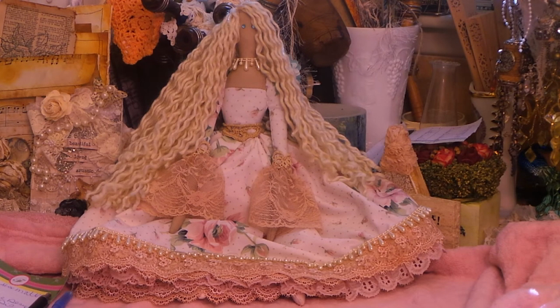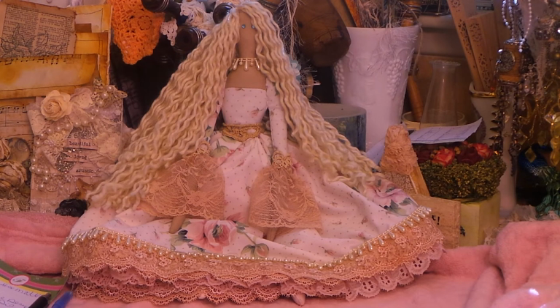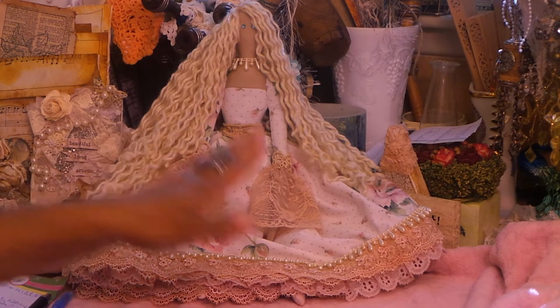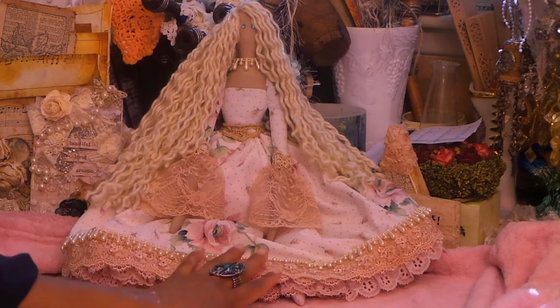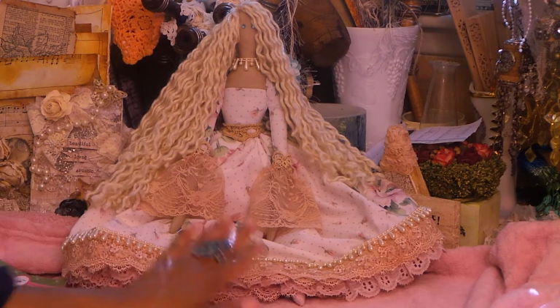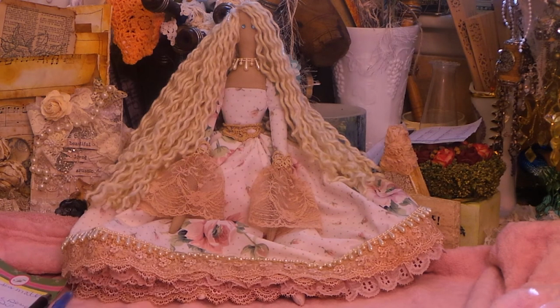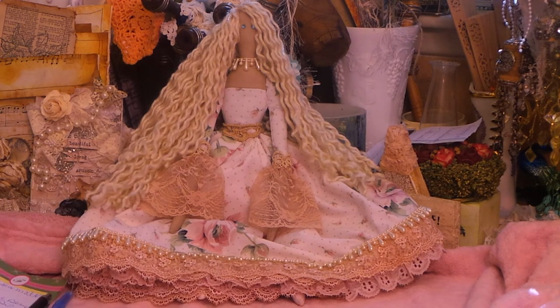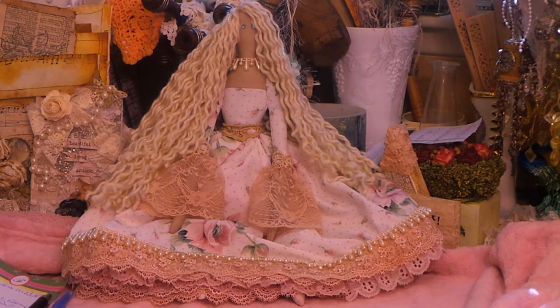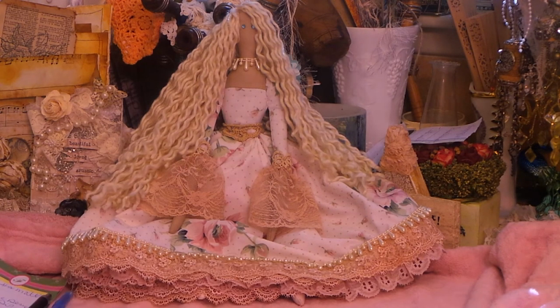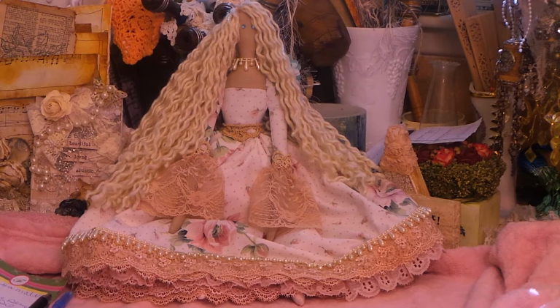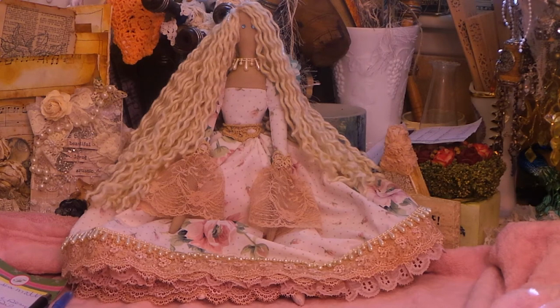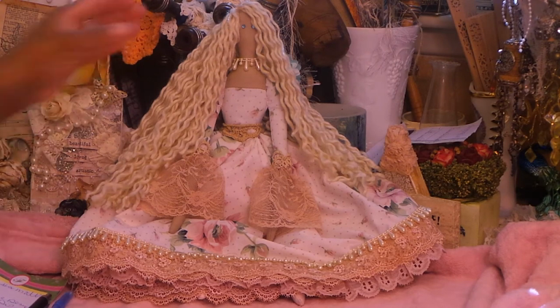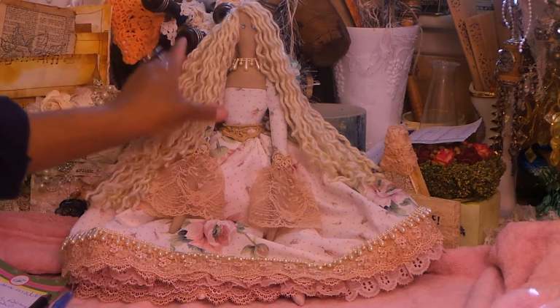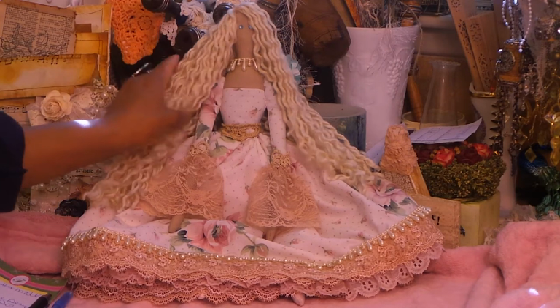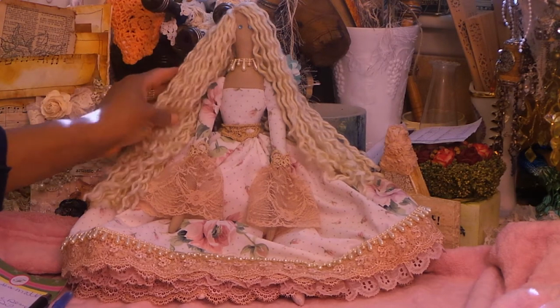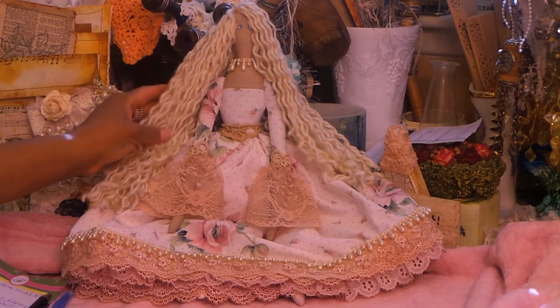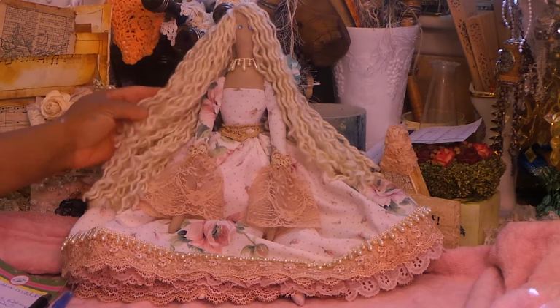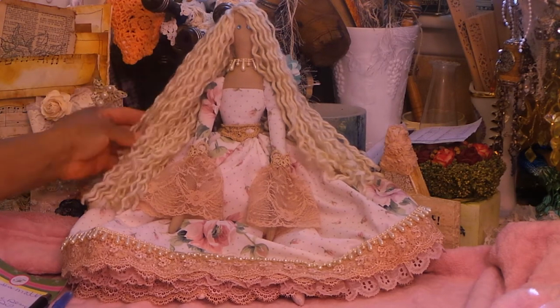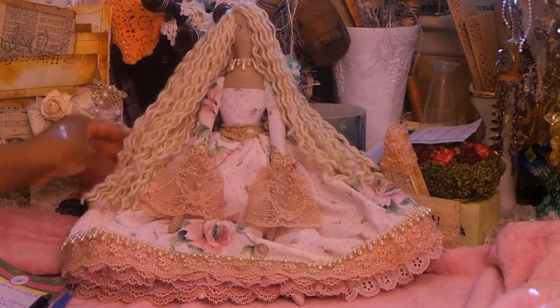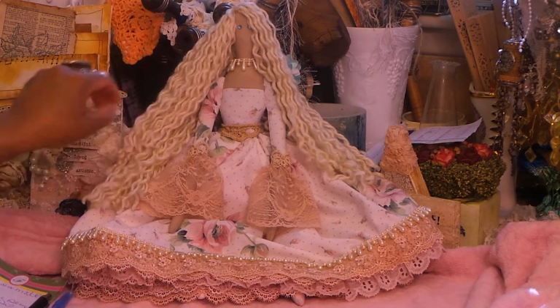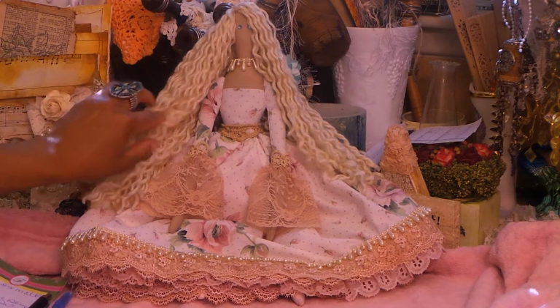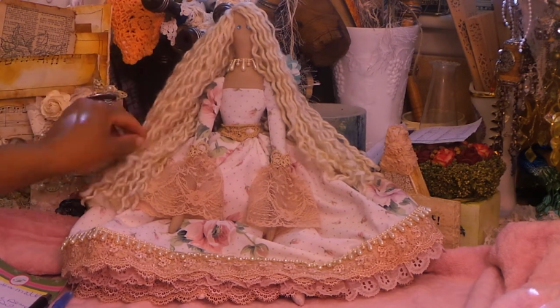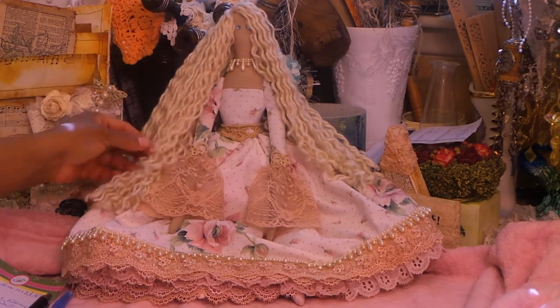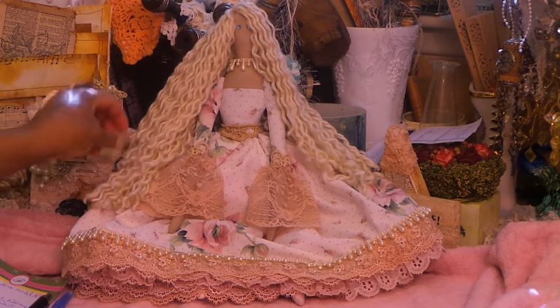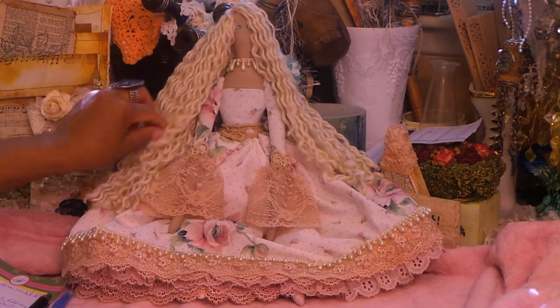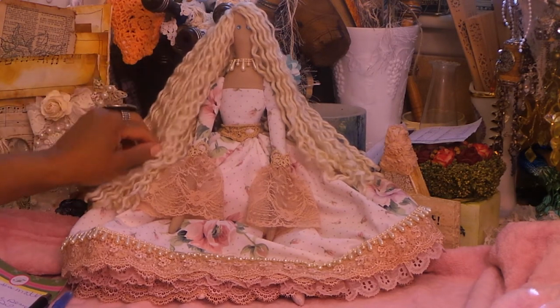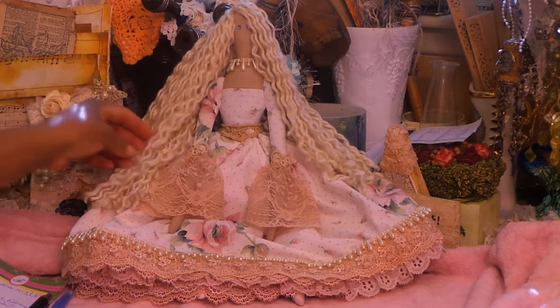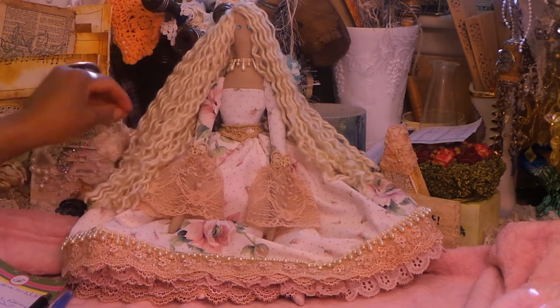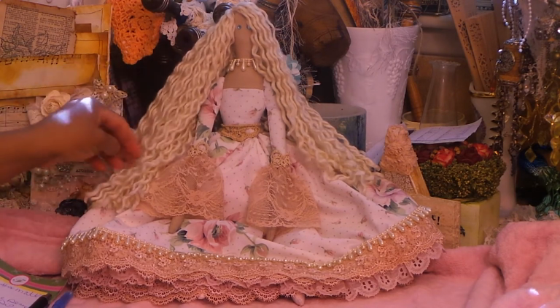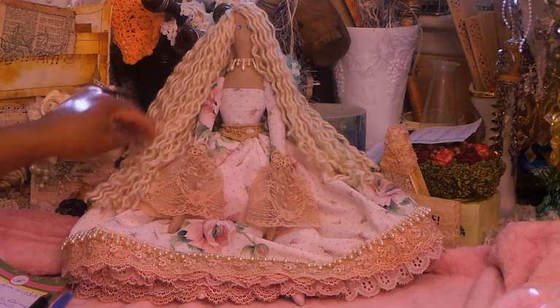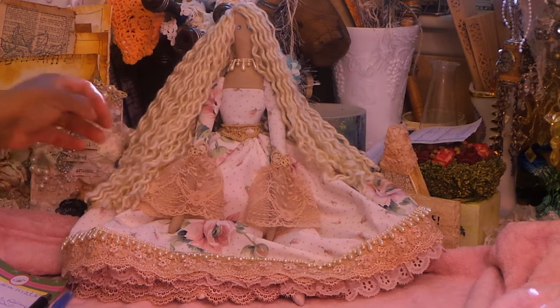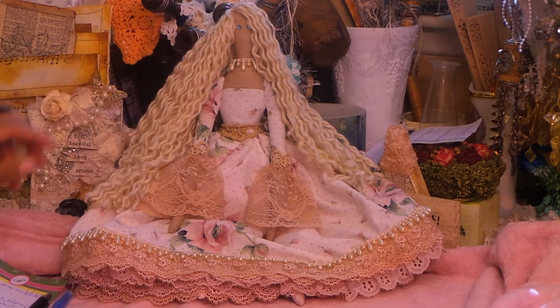Here it is Maggie, I hope you like it. I had a blast making it. I love making these Tilda dolls — it's one of my many obsessions, as I always say.